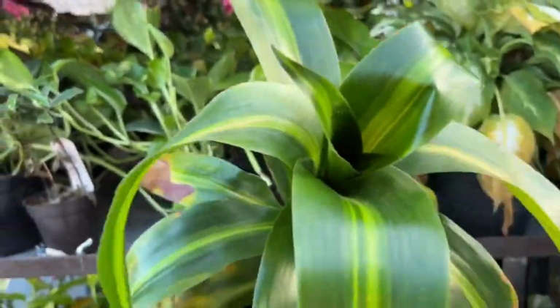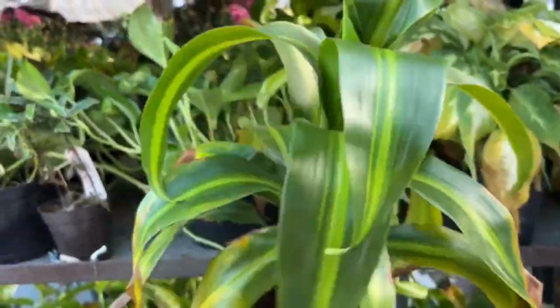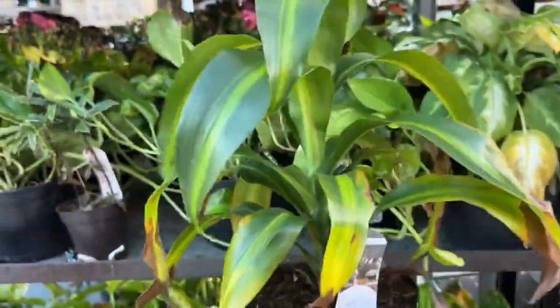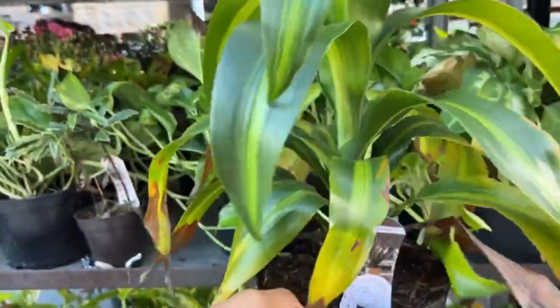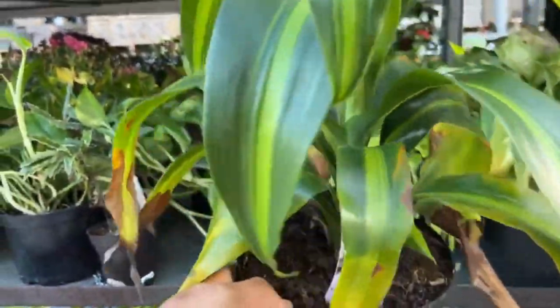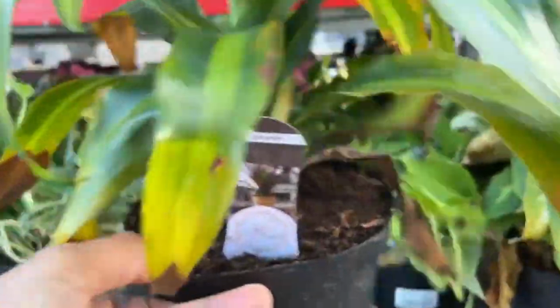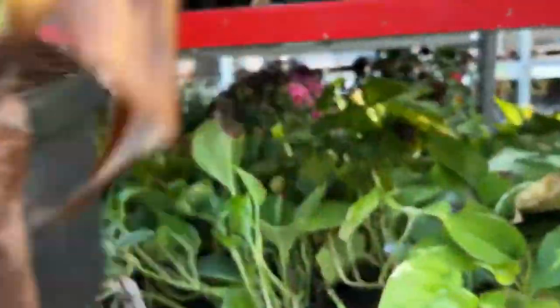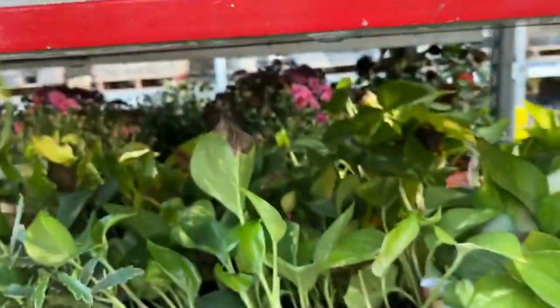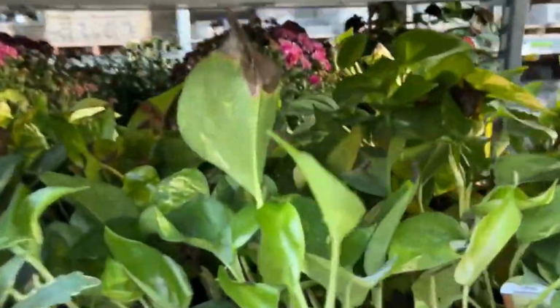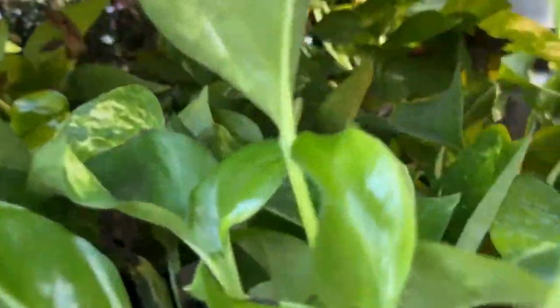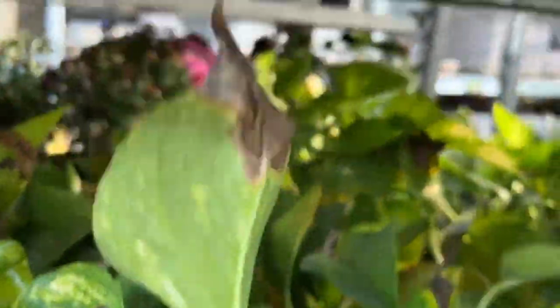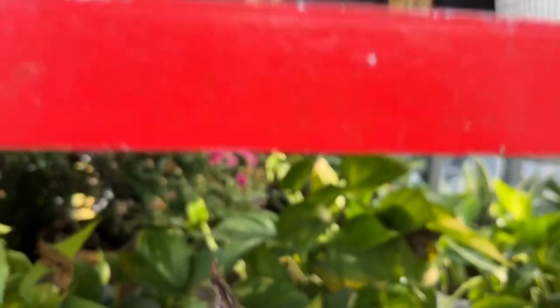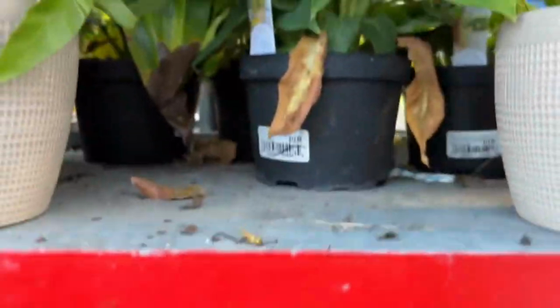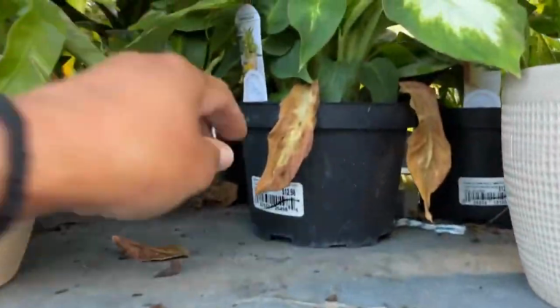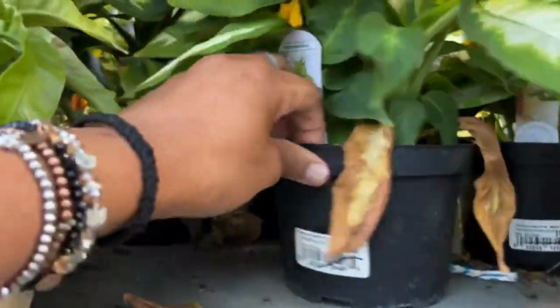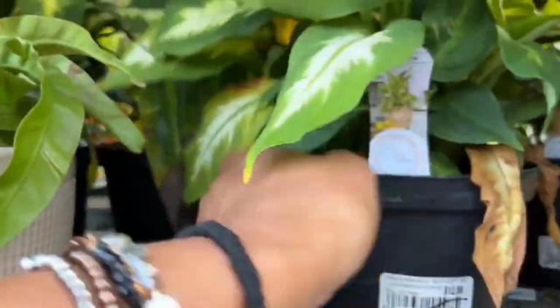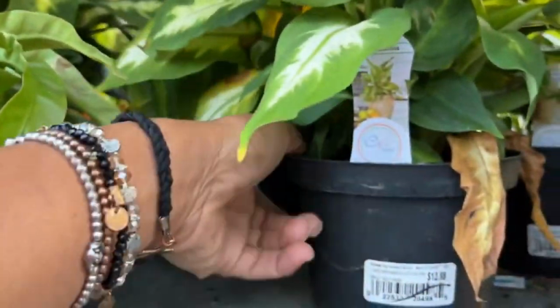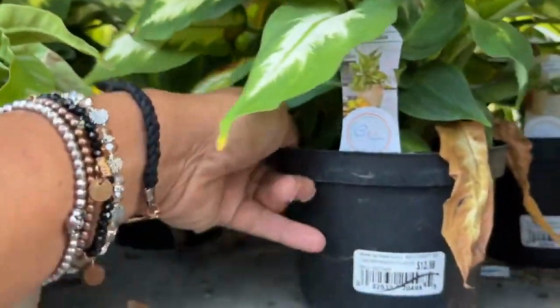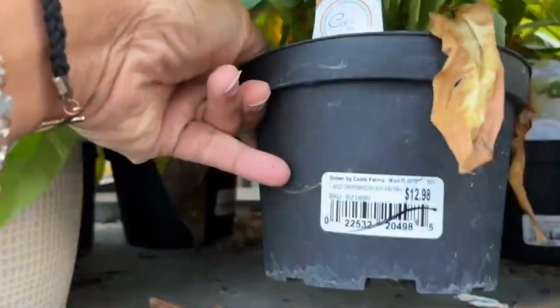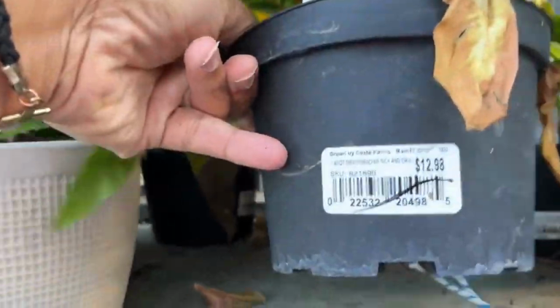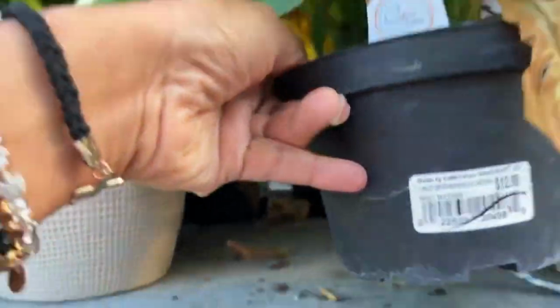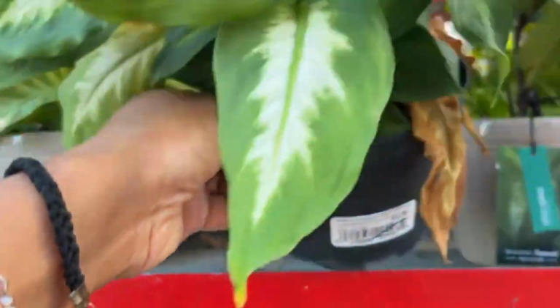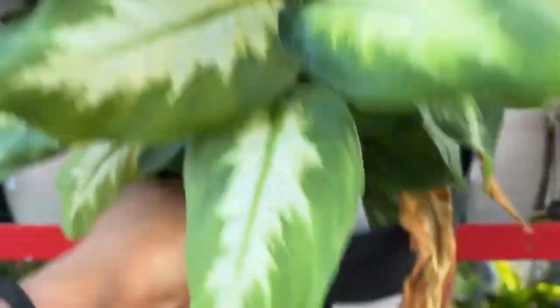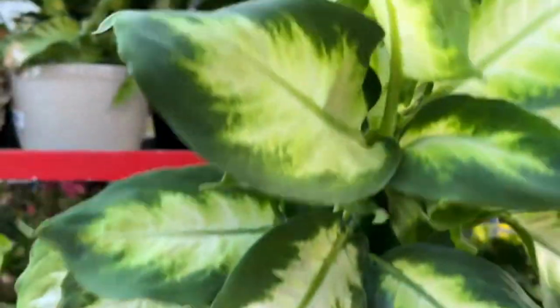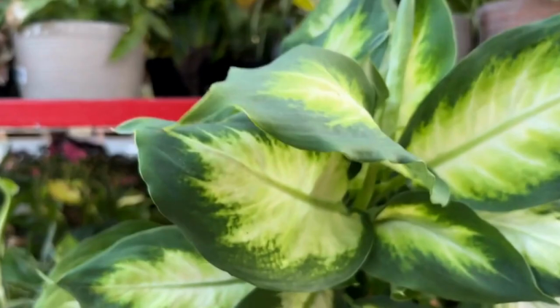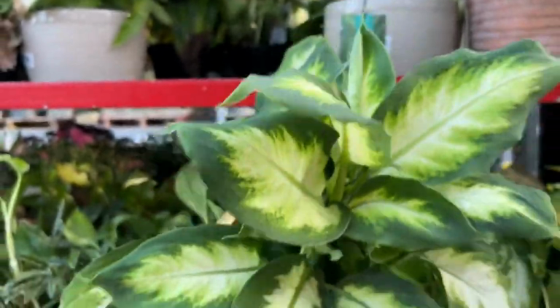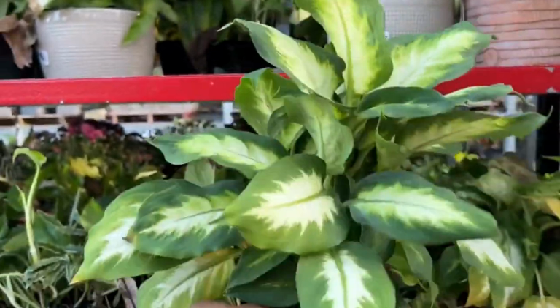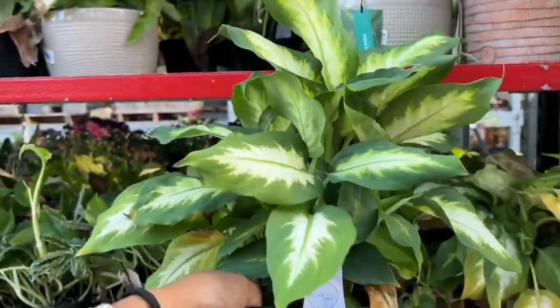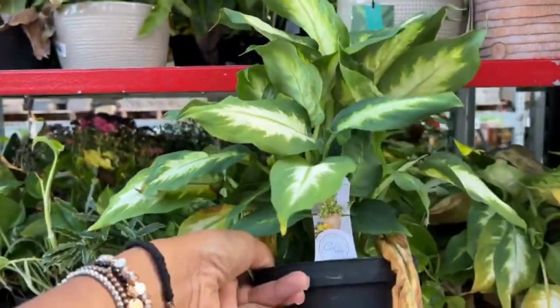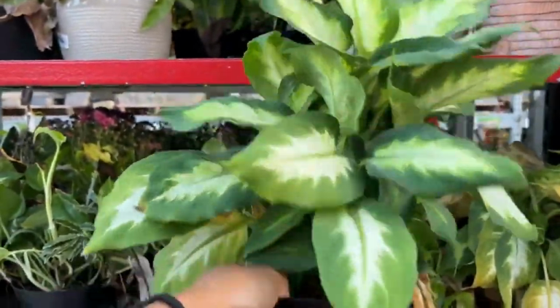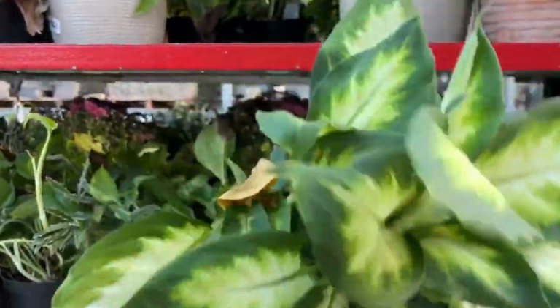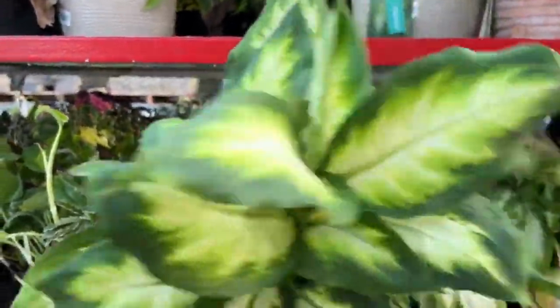This is a dracena — $10.98, so that will be seven dollars also. If you take a good look at it, it is pretty healthy. Just take off the dead leaves at the bottom.